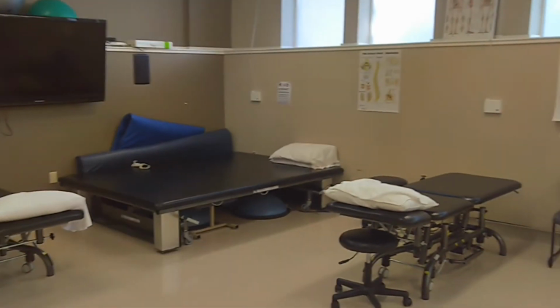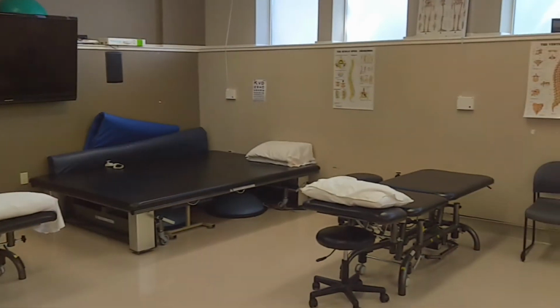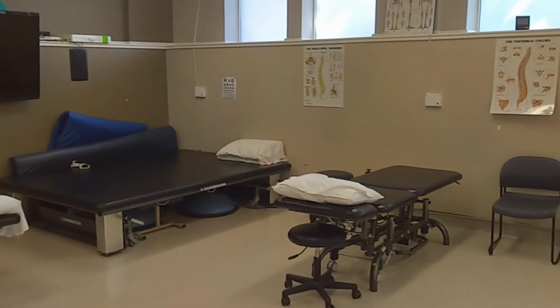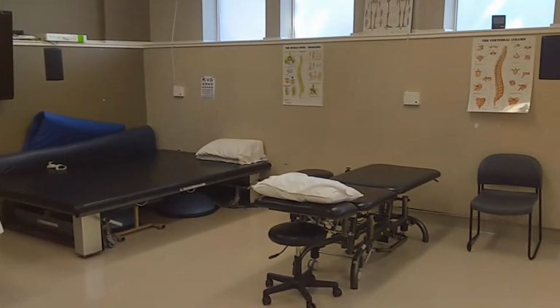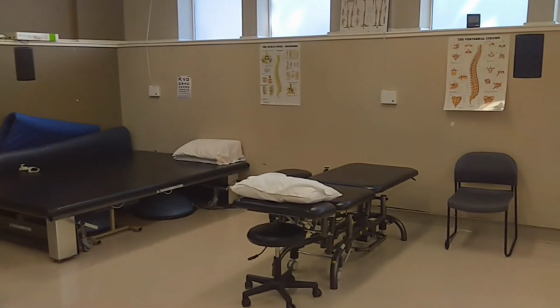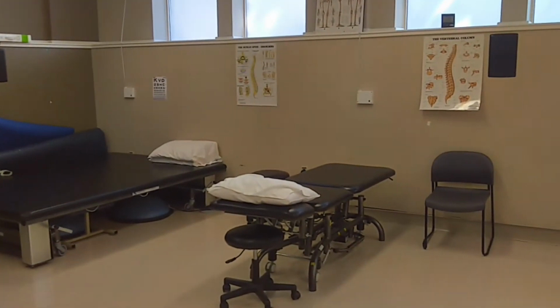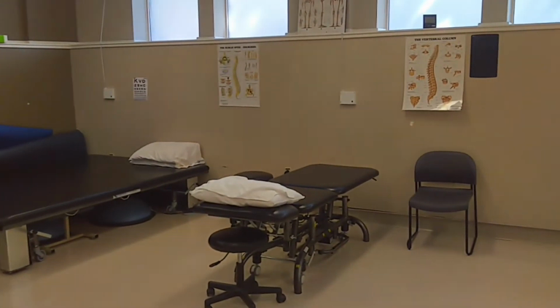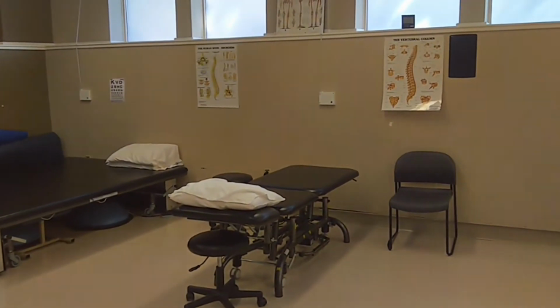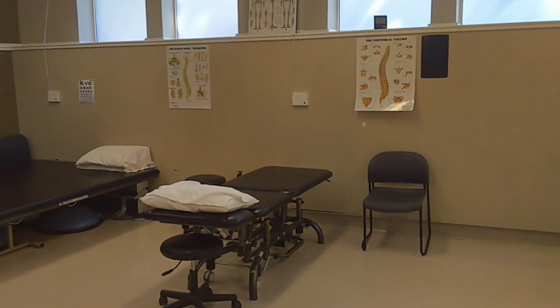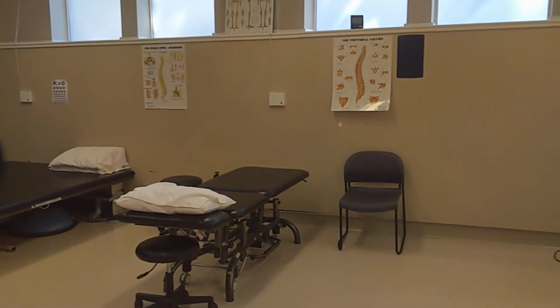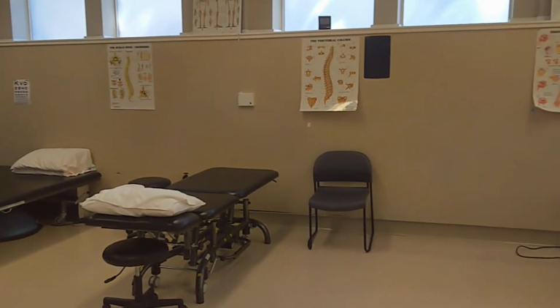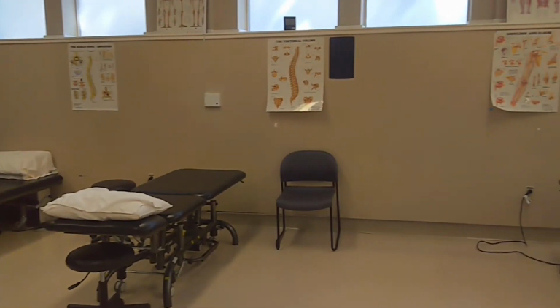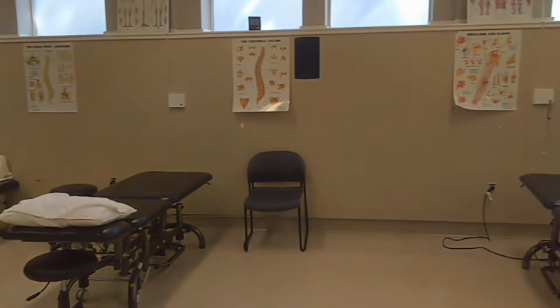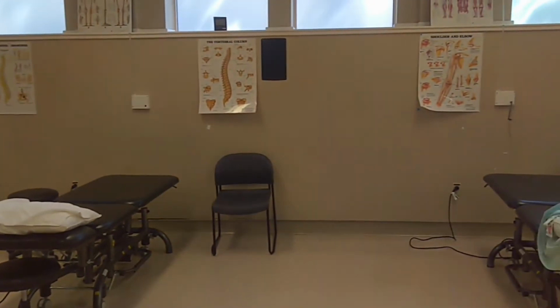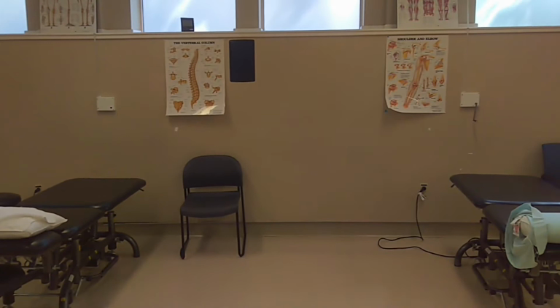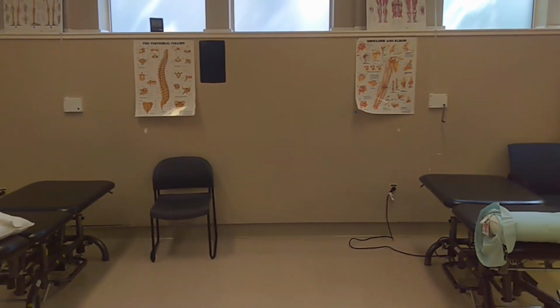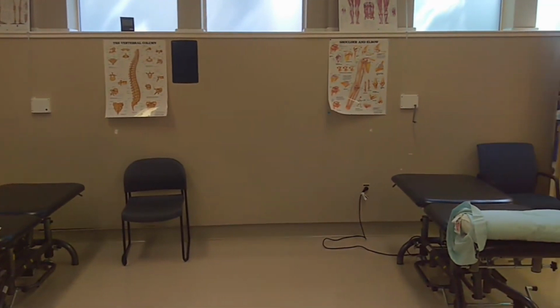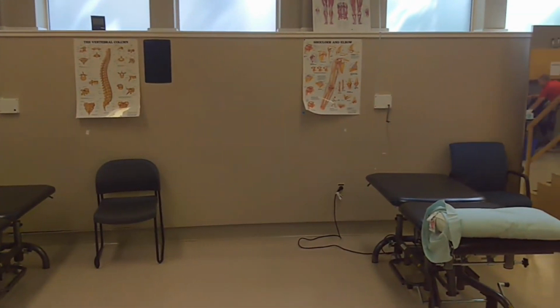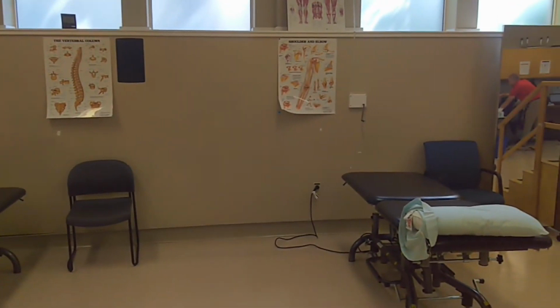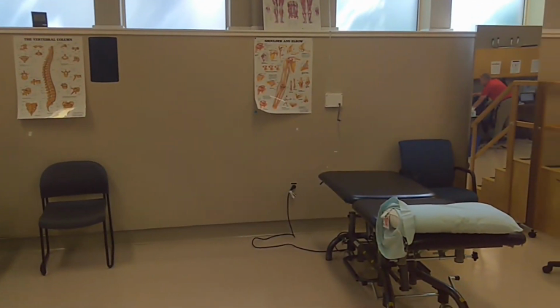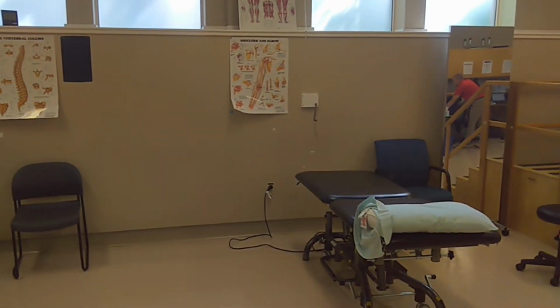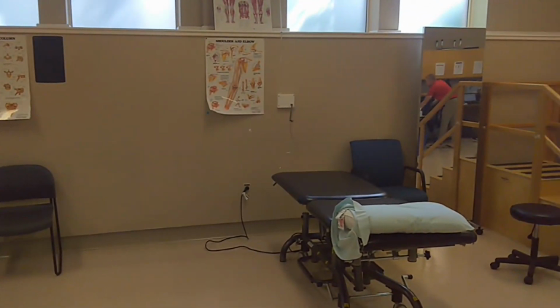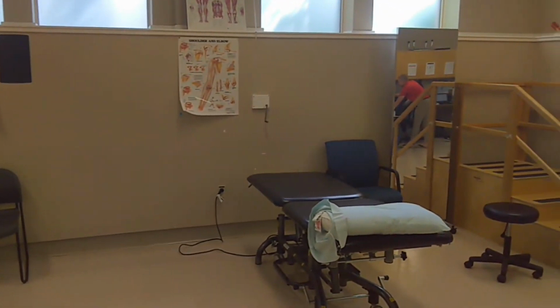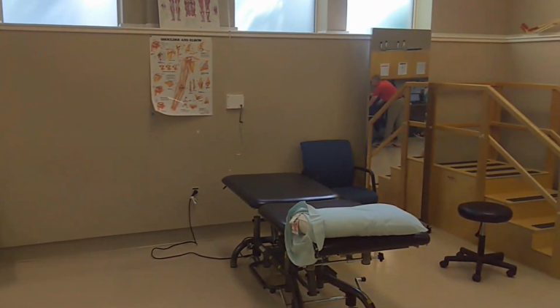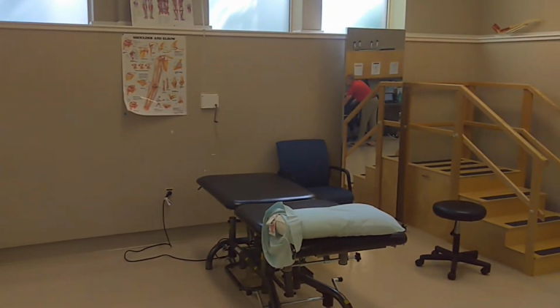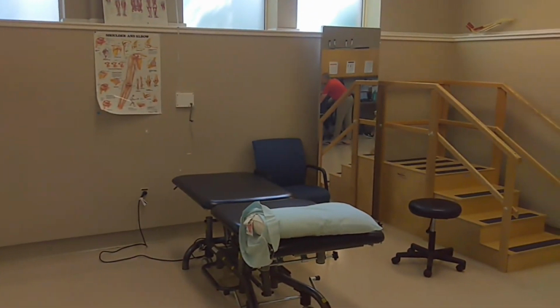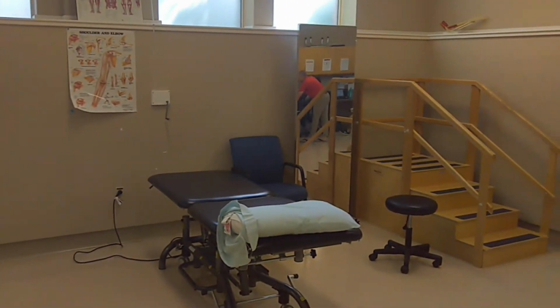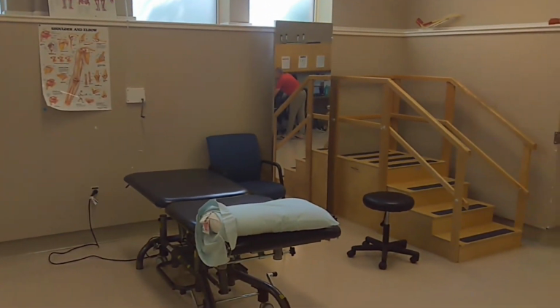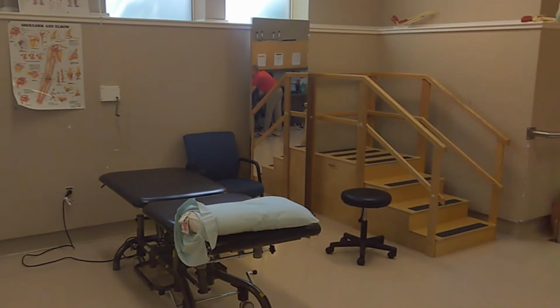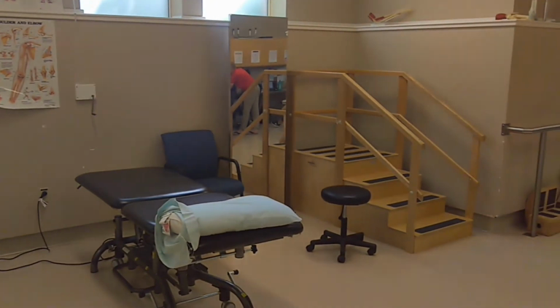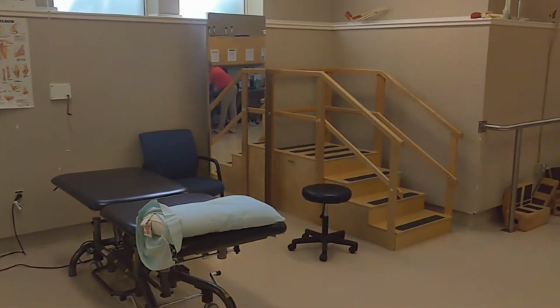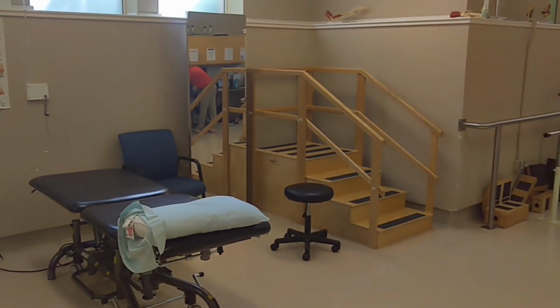The clinic serves as a clinical placement site for physiotherapy students from the University of Alberta, as well as physio programs from across Canada and internationally. This regularly includes students from Hong Kong and Chile, to name a few.